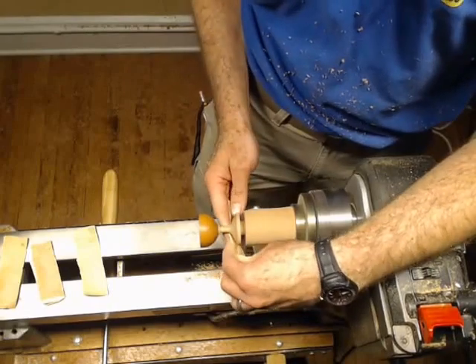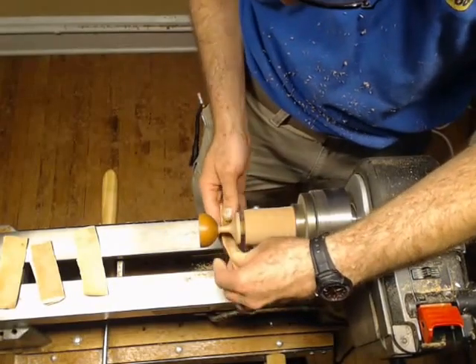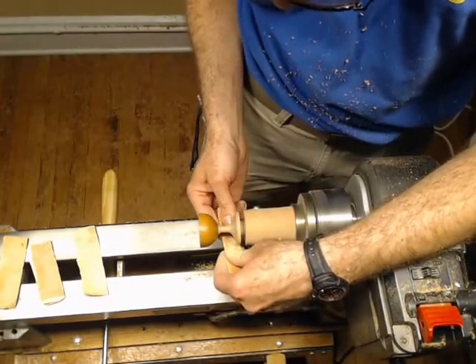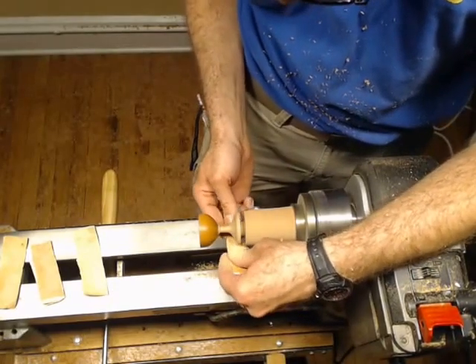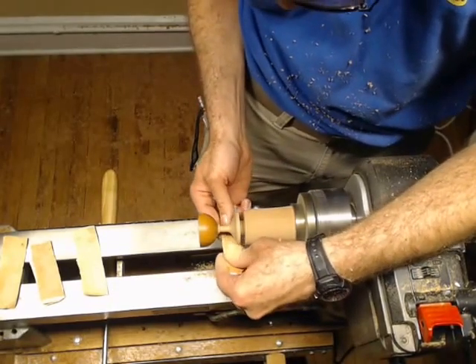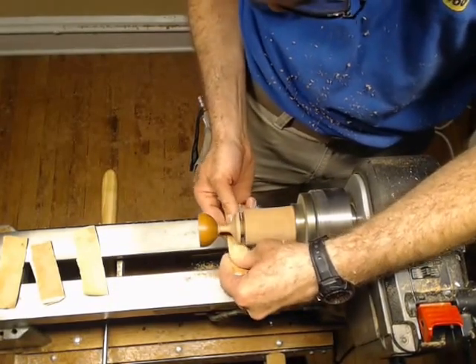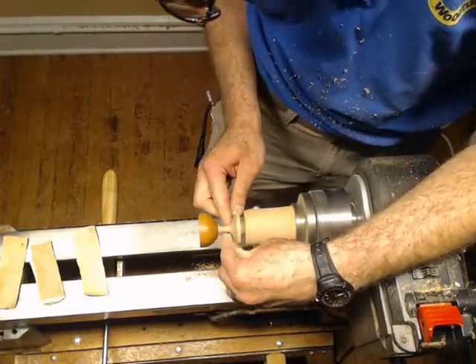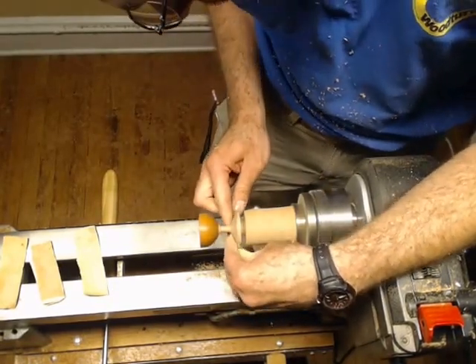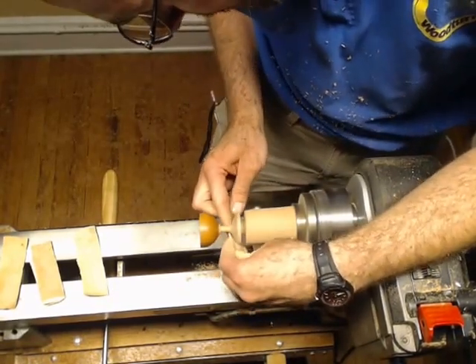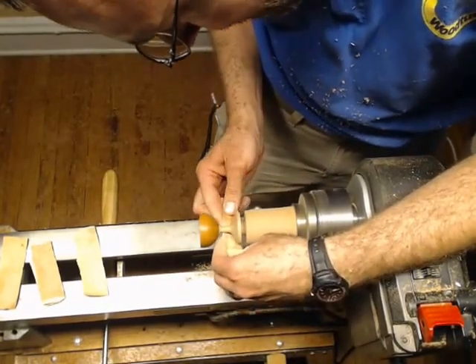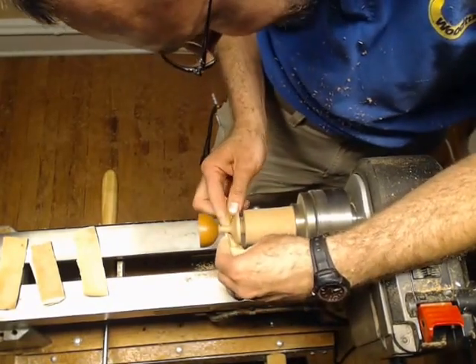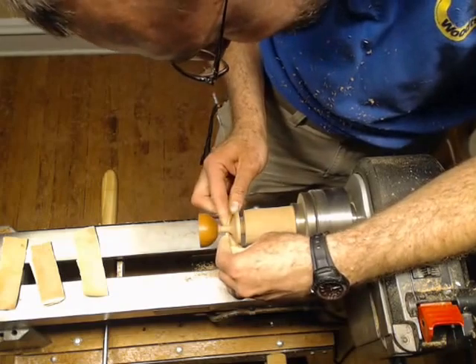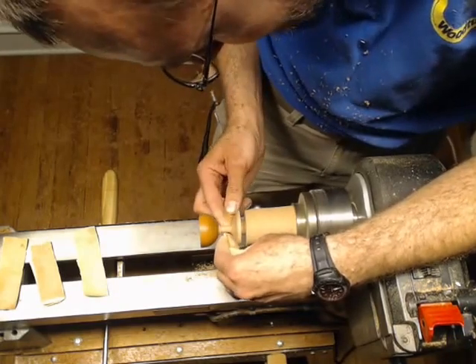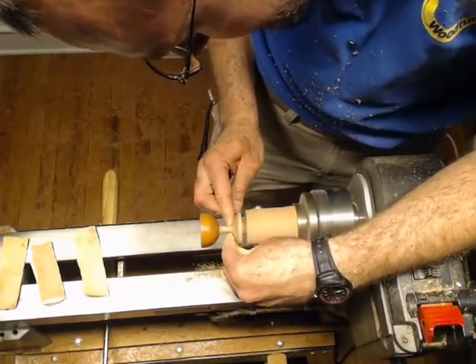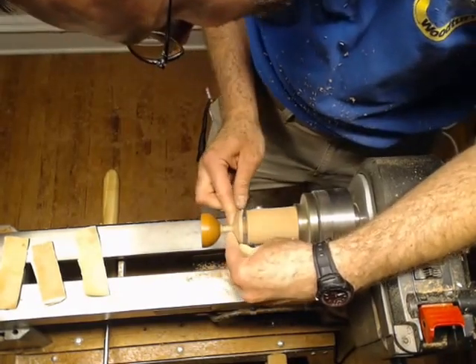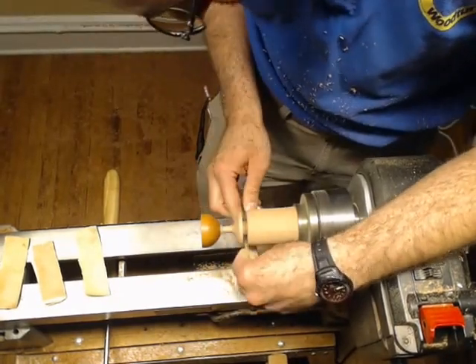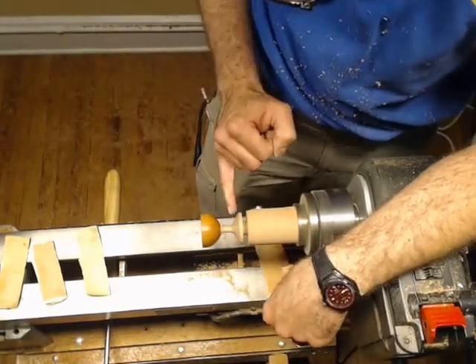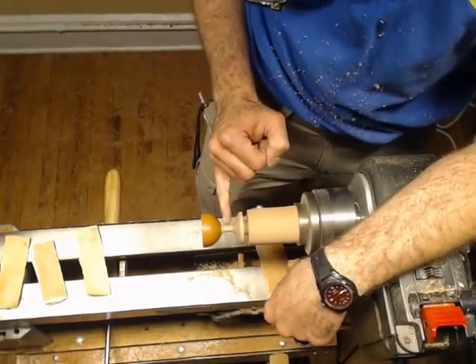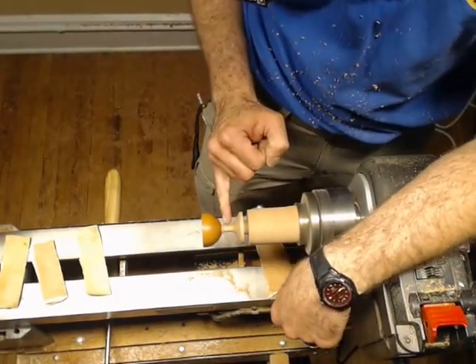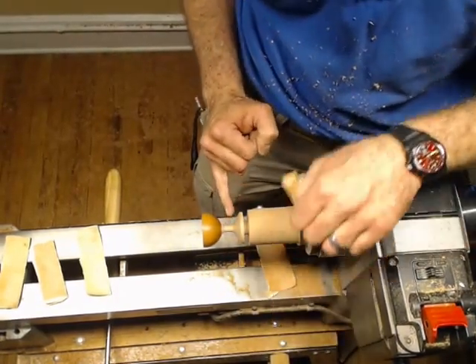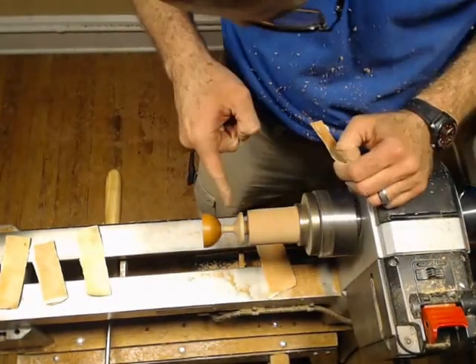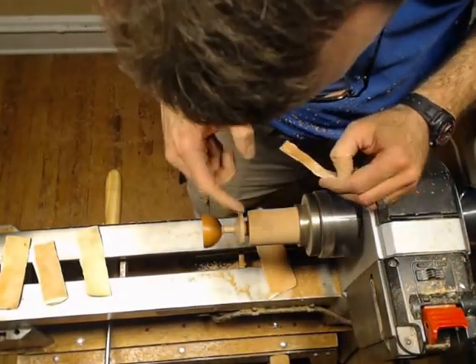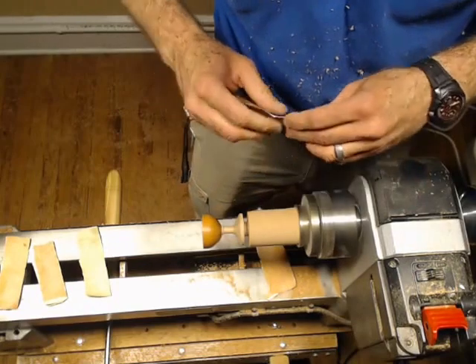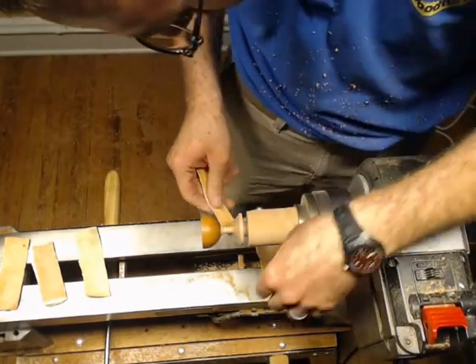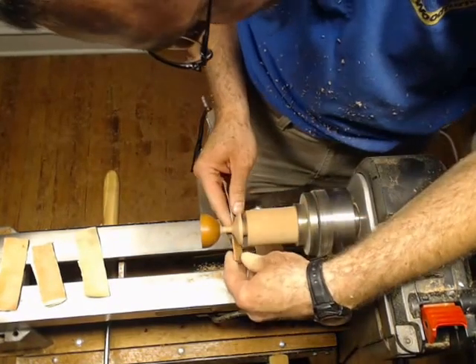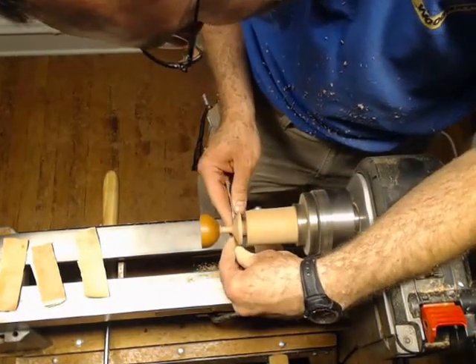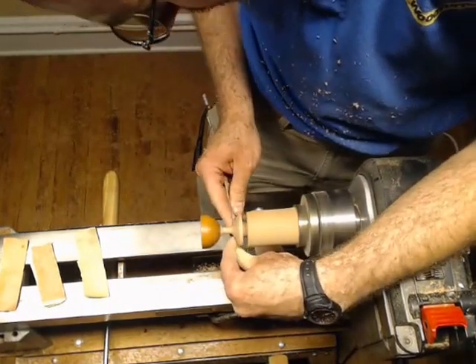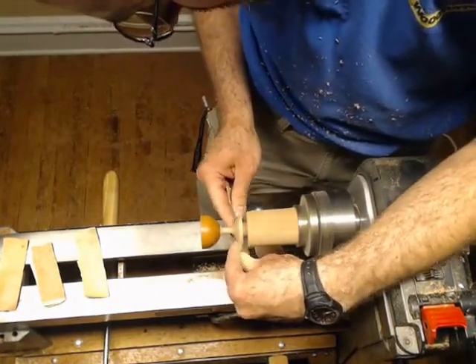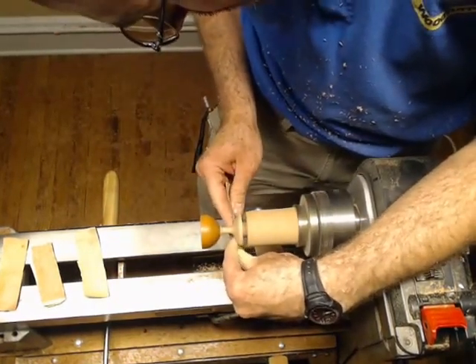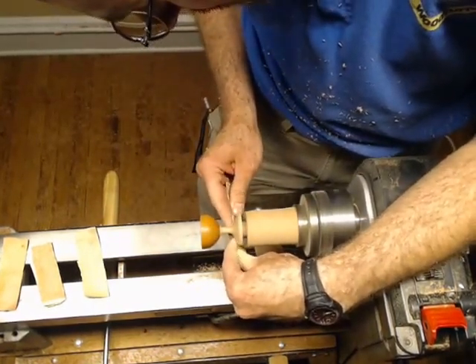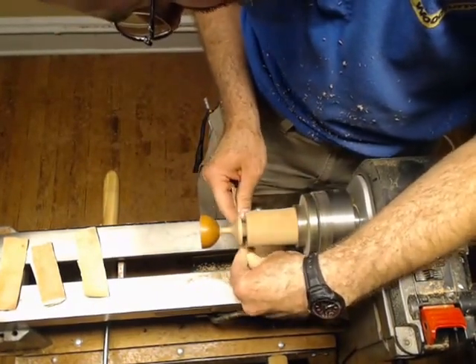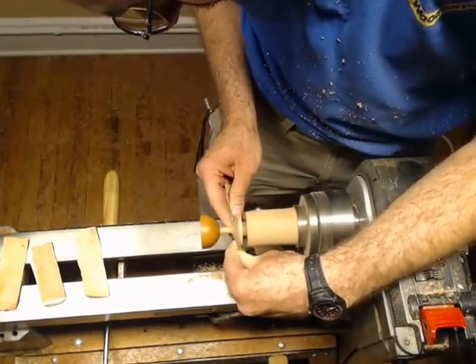So I'm going to go ahead and start sanding this guy again. I'm not going to mess too much with my little shoulder up here with the 80 grit paper, but I'm going to go ahead and use the 100, 150, and 220 on that.